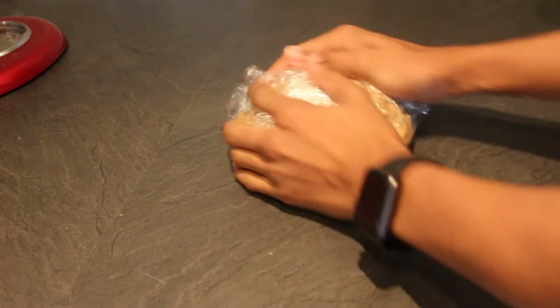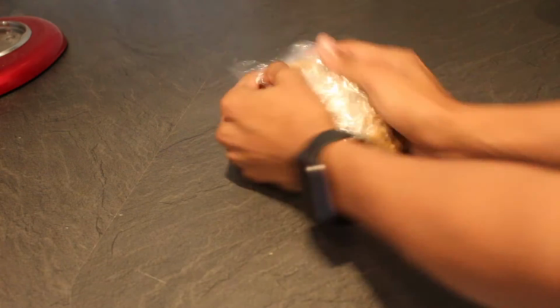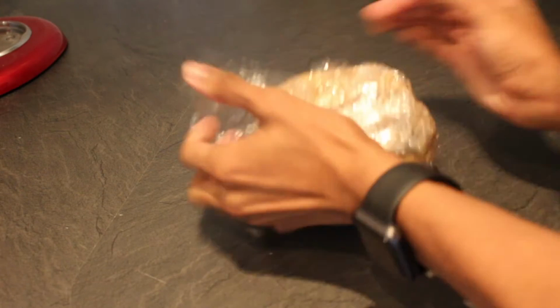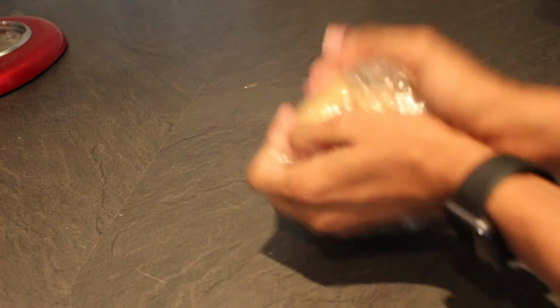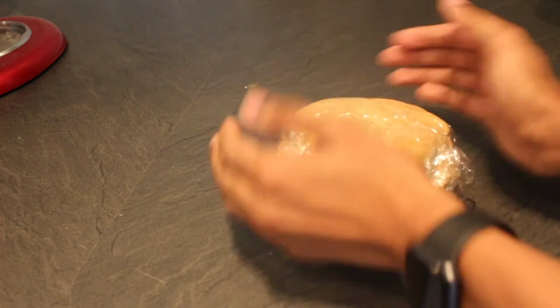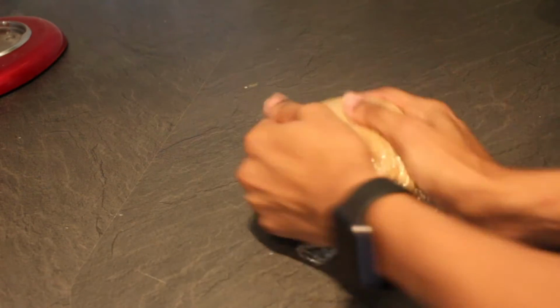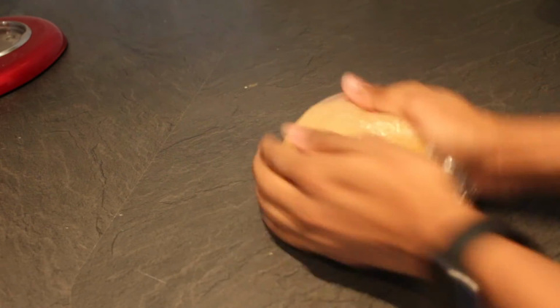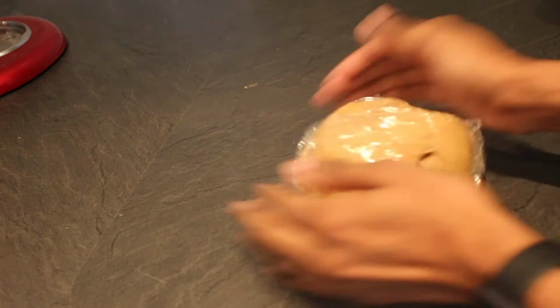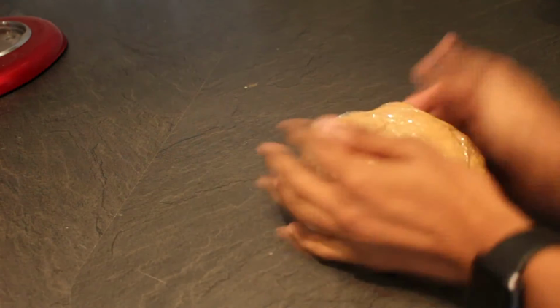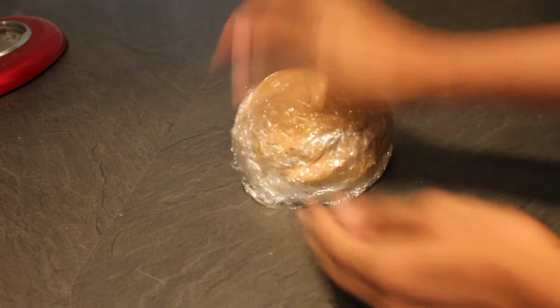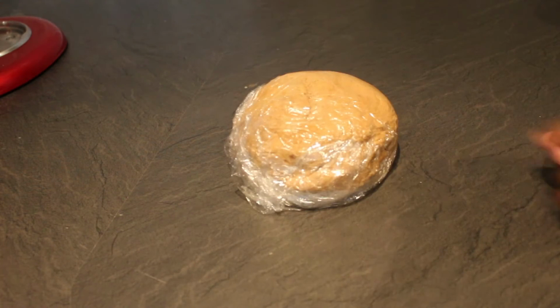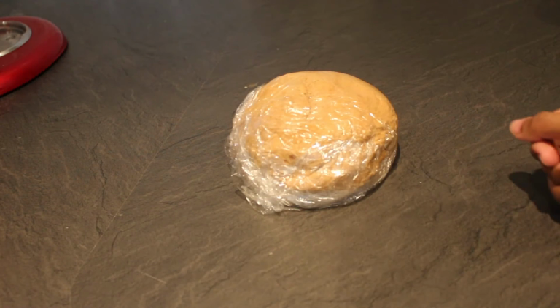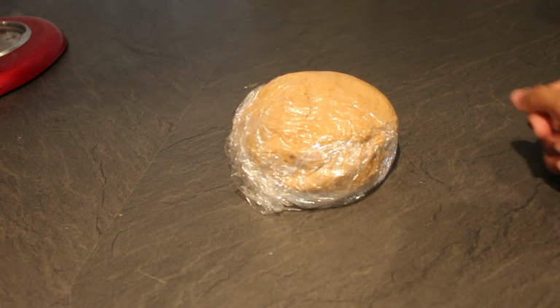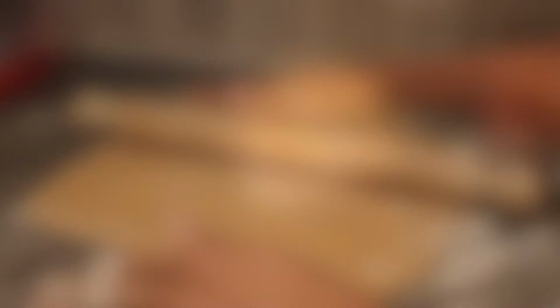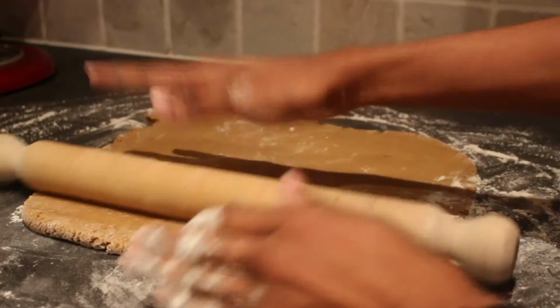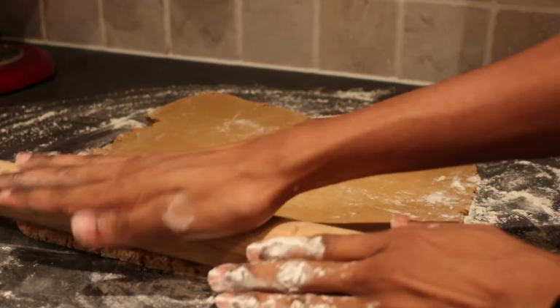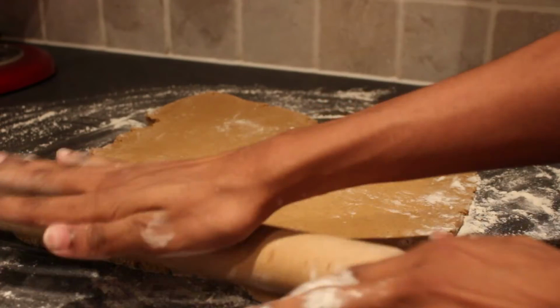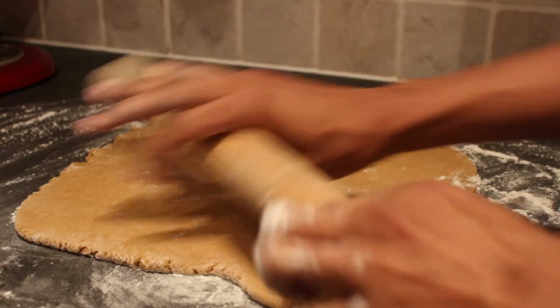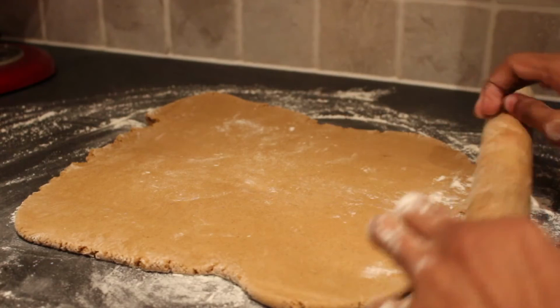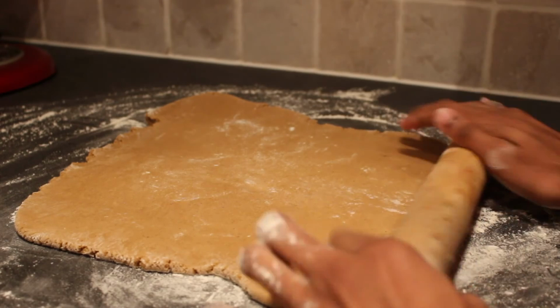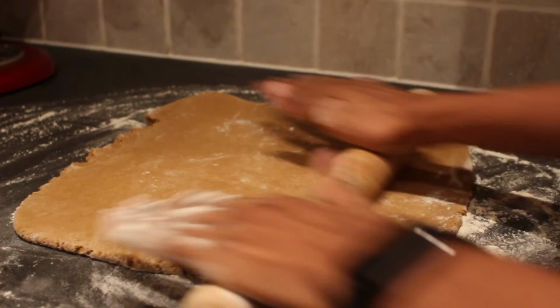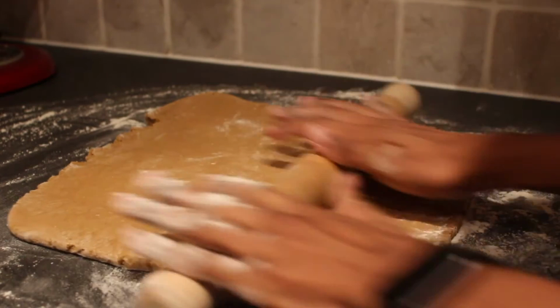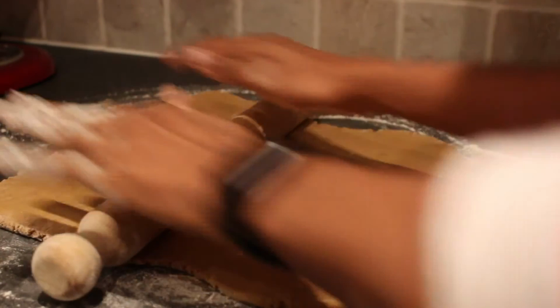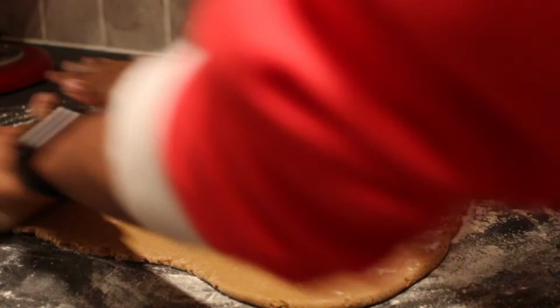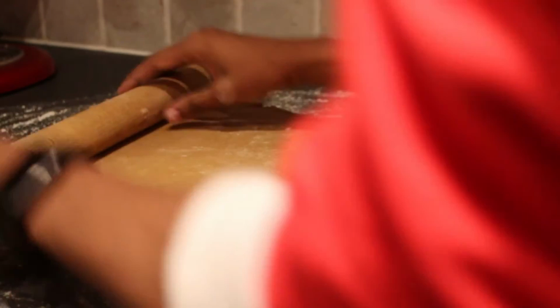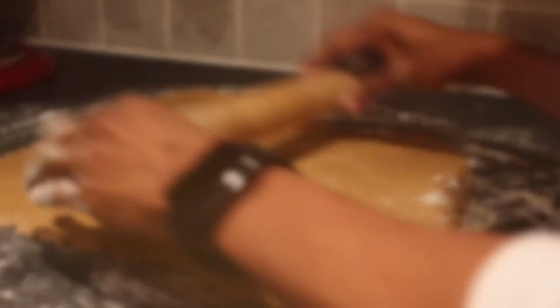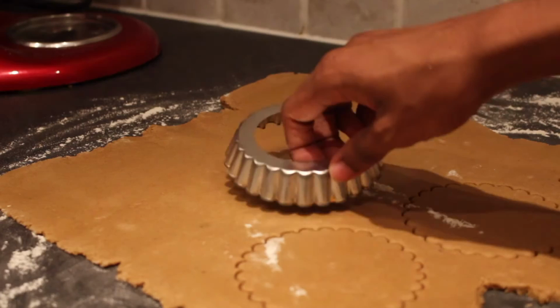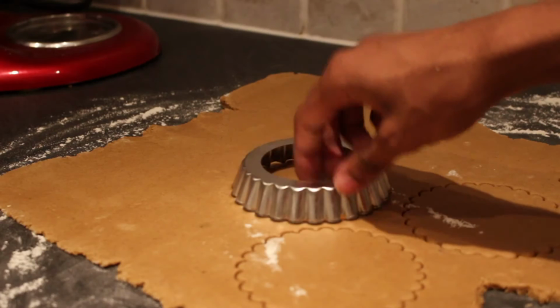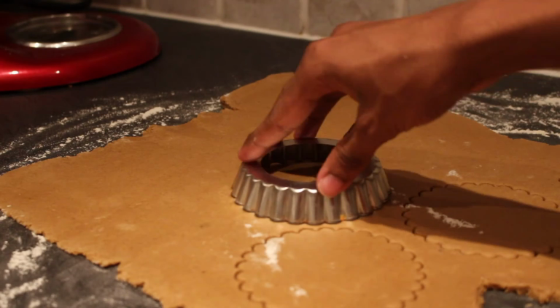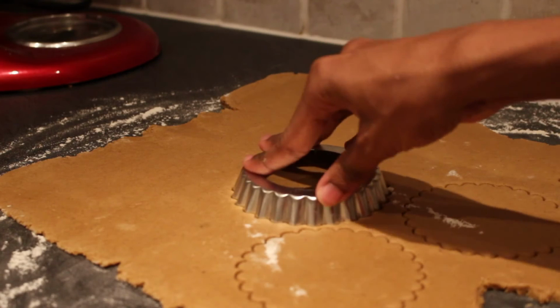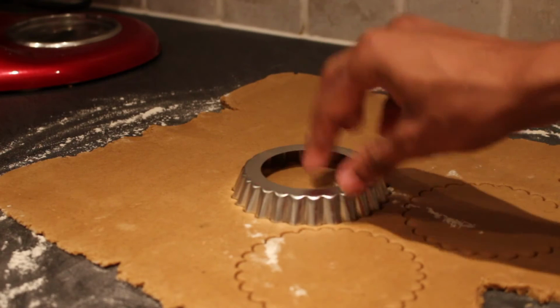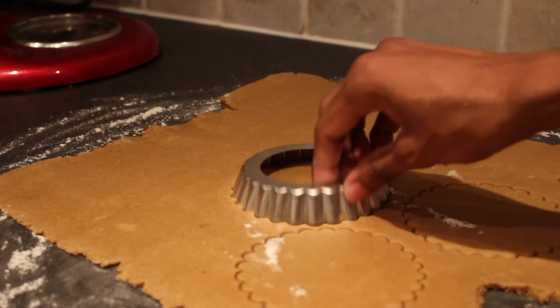Wrap your dough in cling film and then chill in the fridge for 30 minutes. Roll out the dough on a lightly floured surface to about half a centimetre thick, and then use your stencil to cut out your snowflakes.